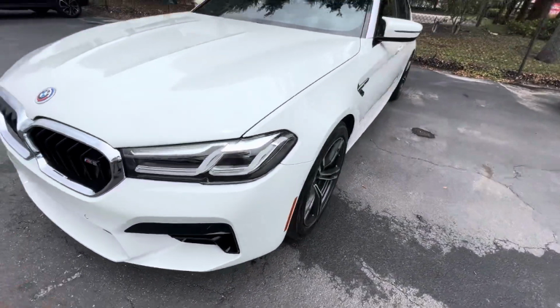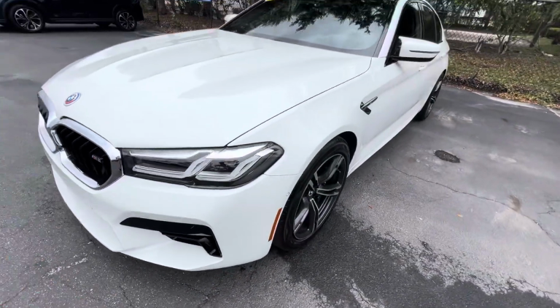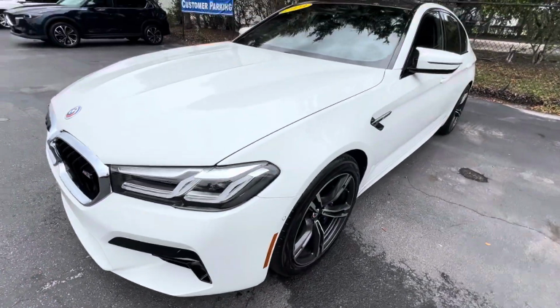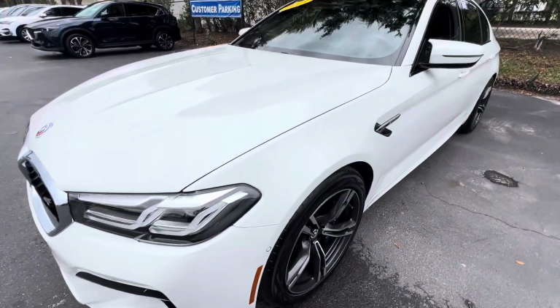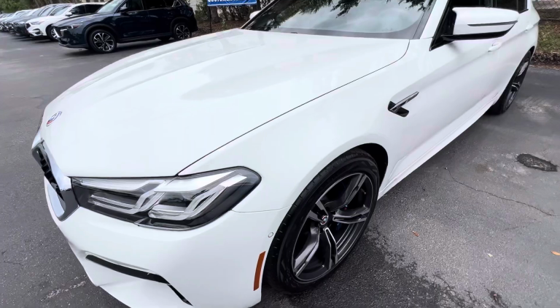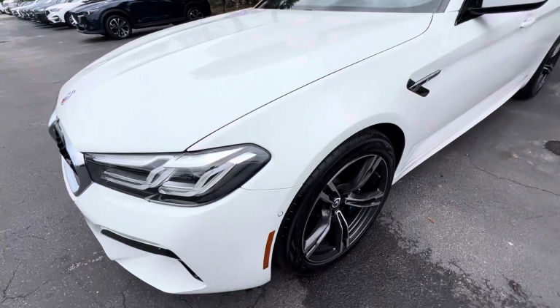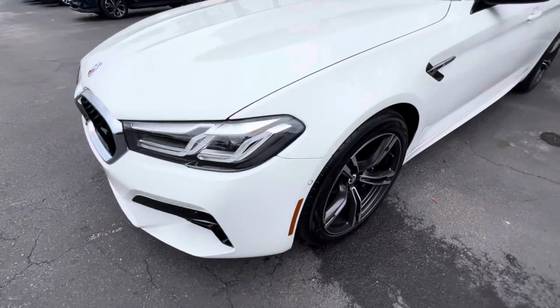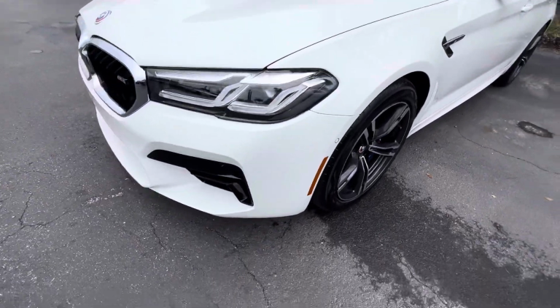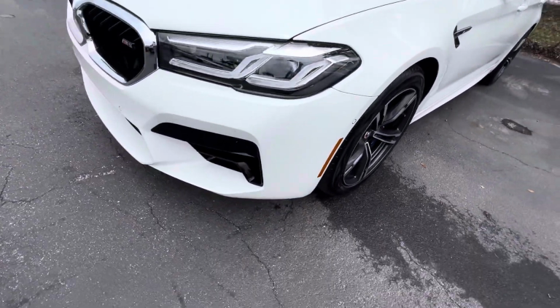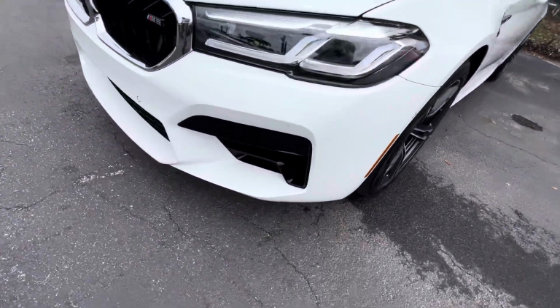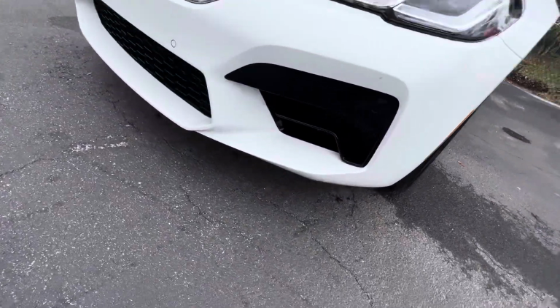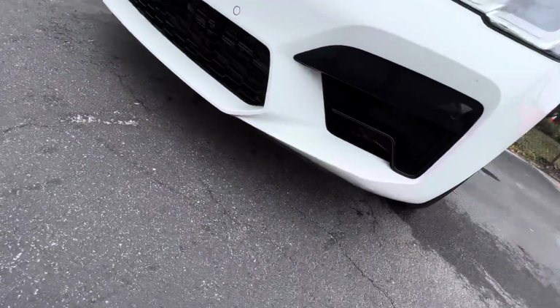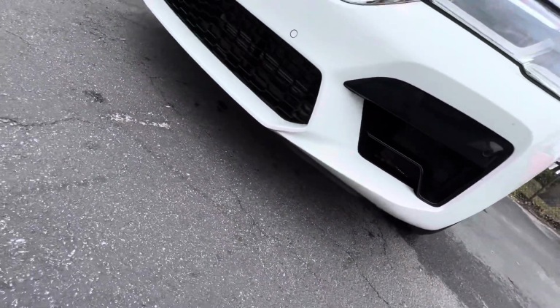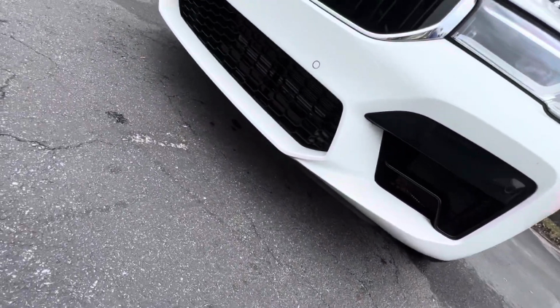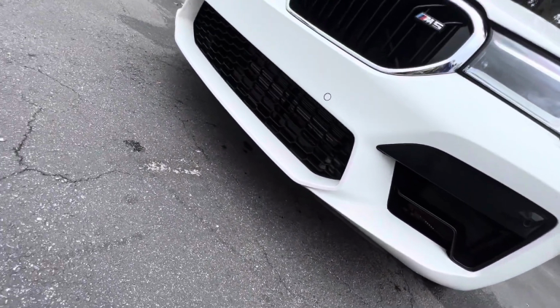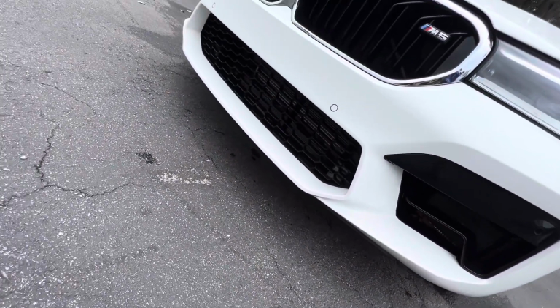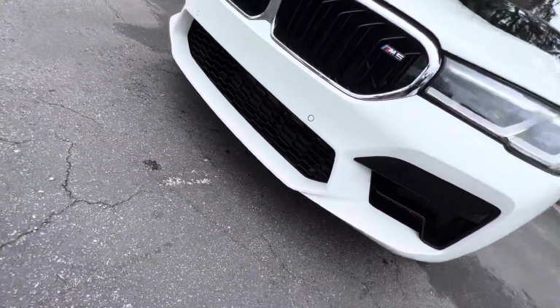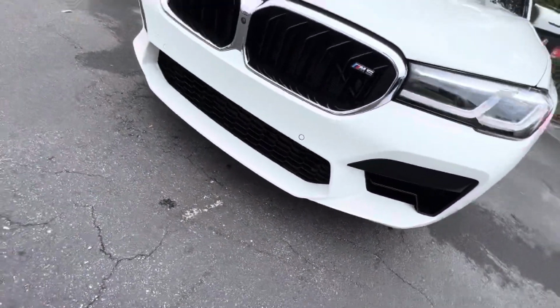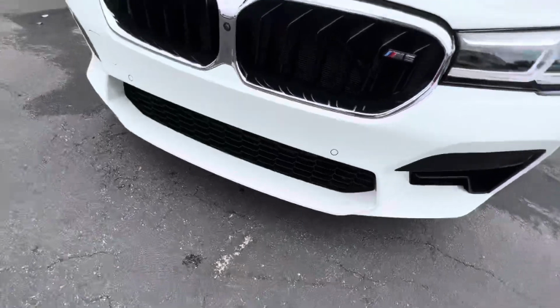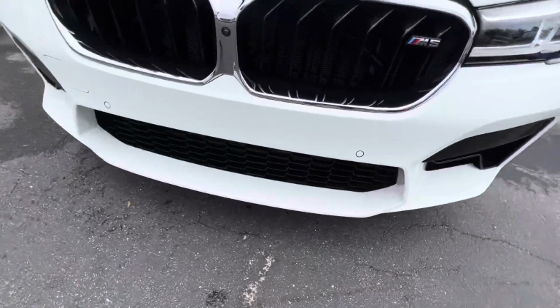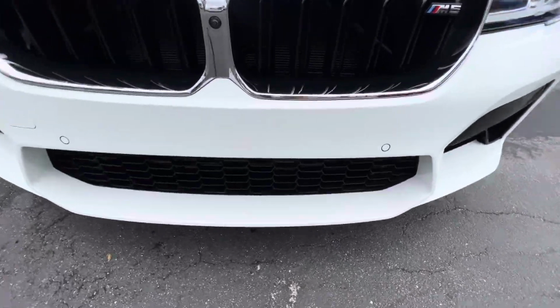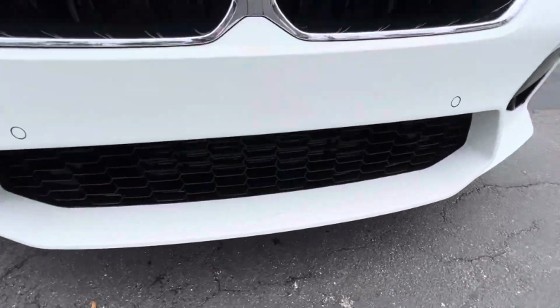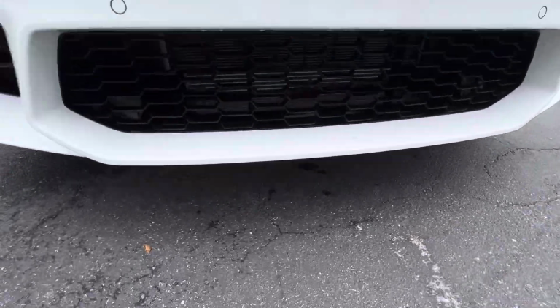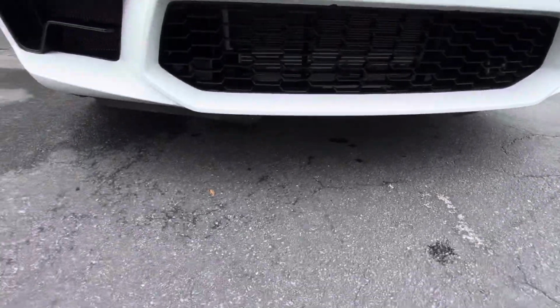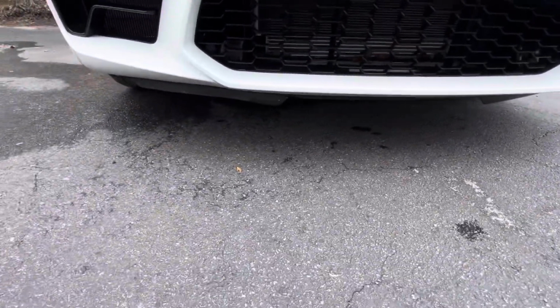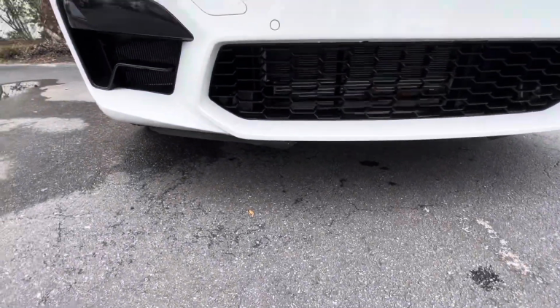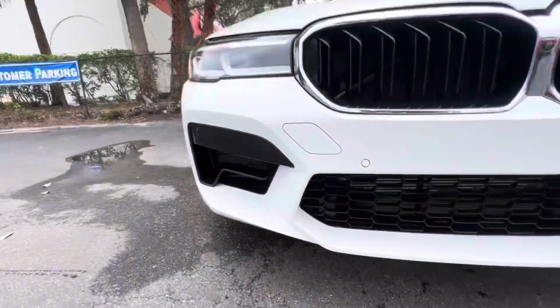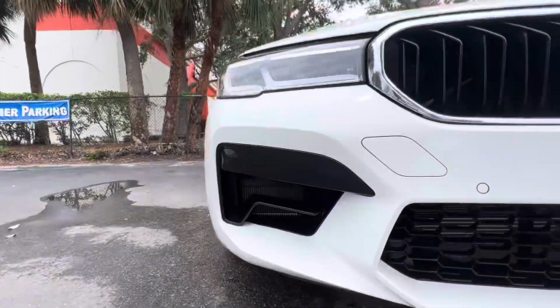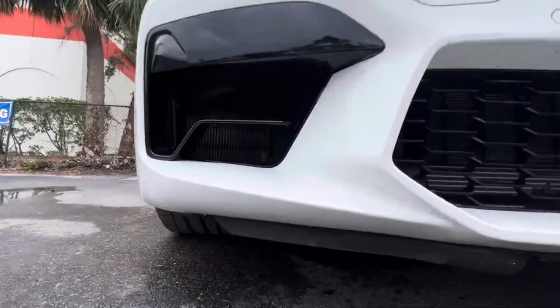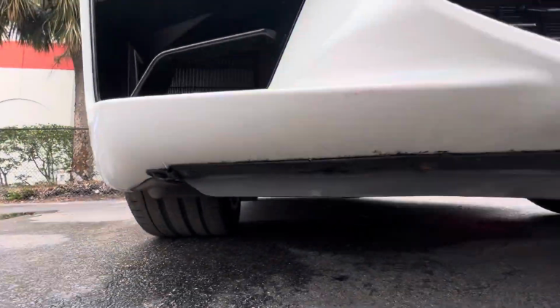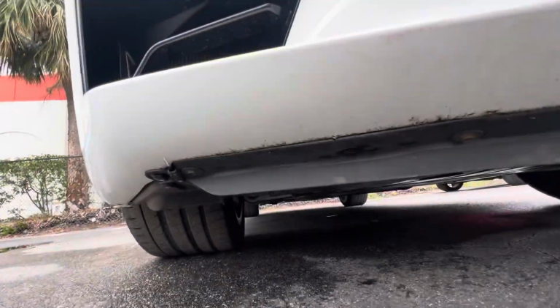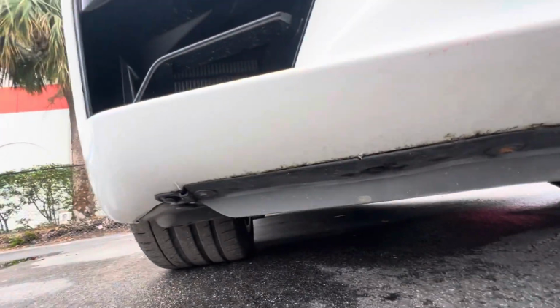It's a 2023 with 2,800 miles. We walked around it to do the photos on the vehicle and we want to make sure you know everything about it. So I'm going to give you some good video.